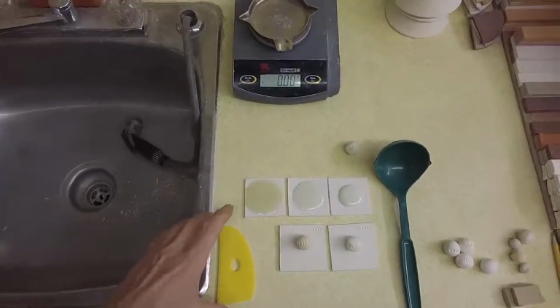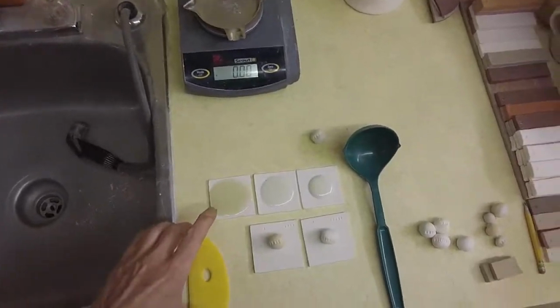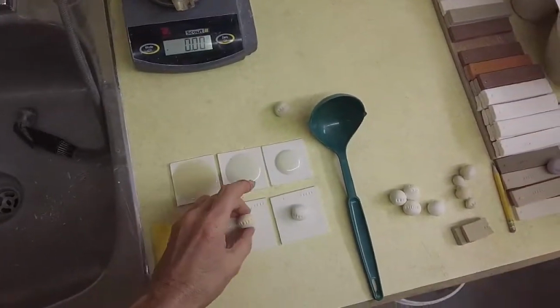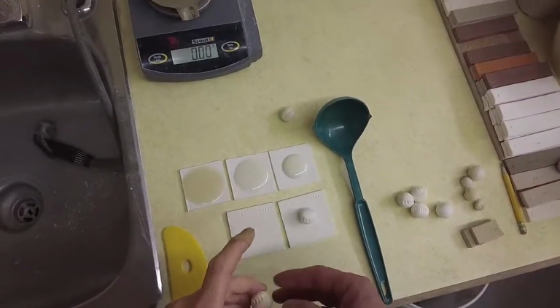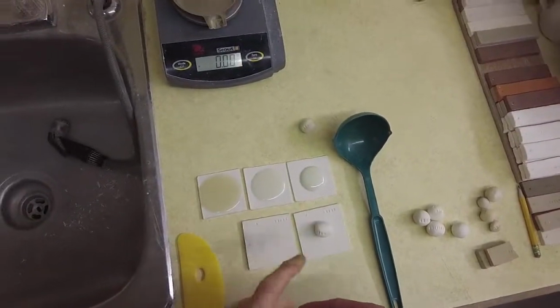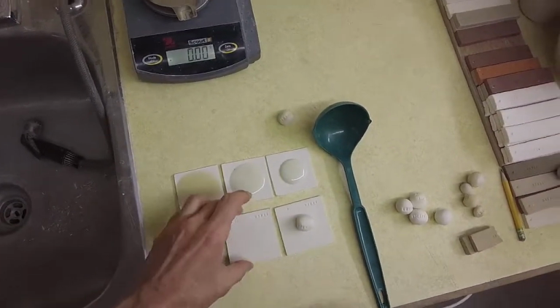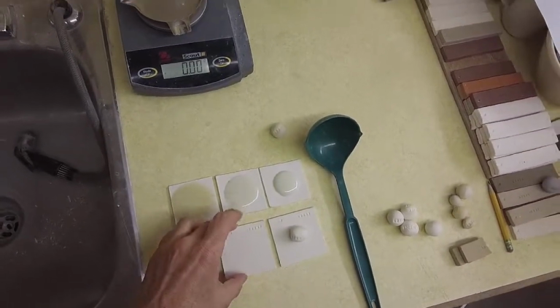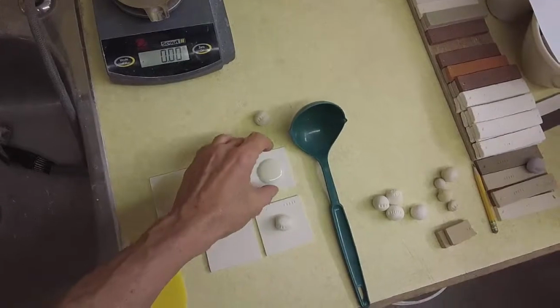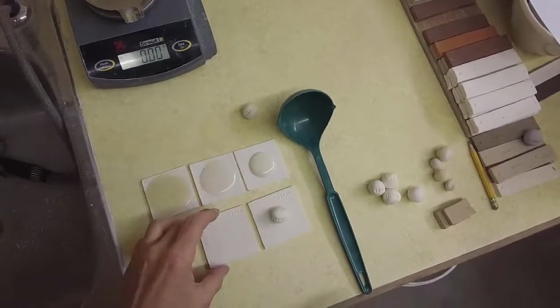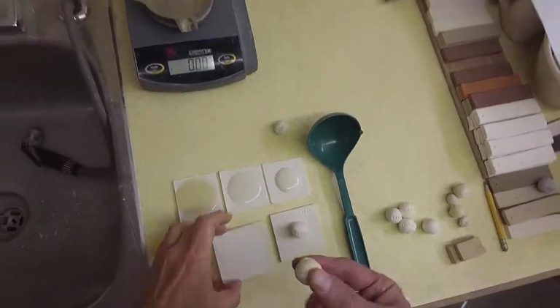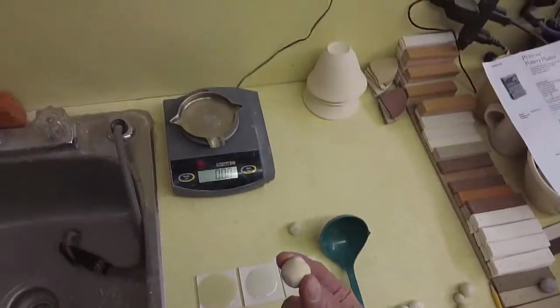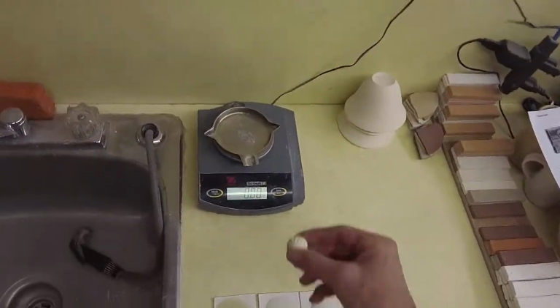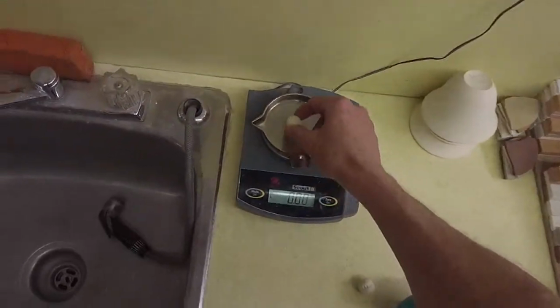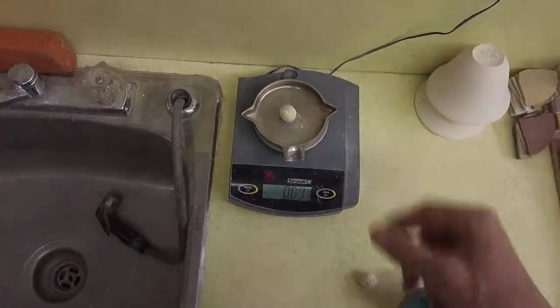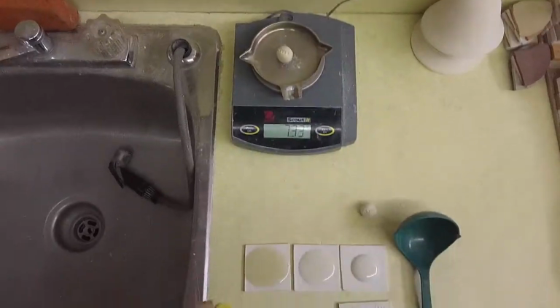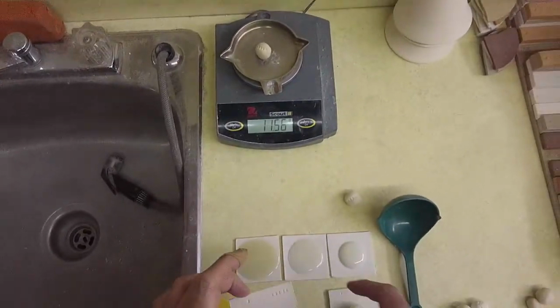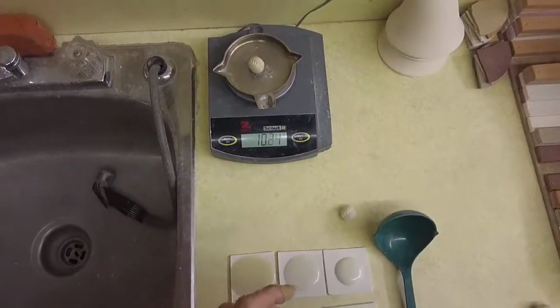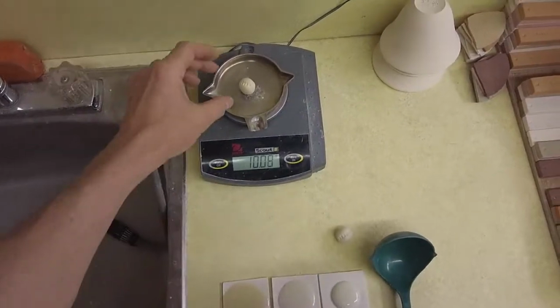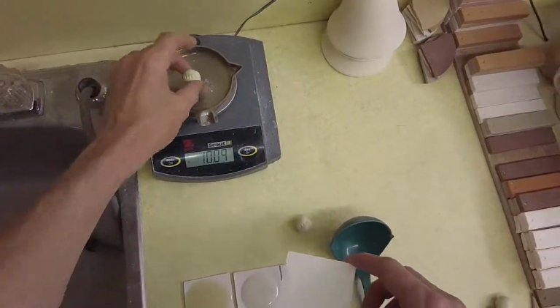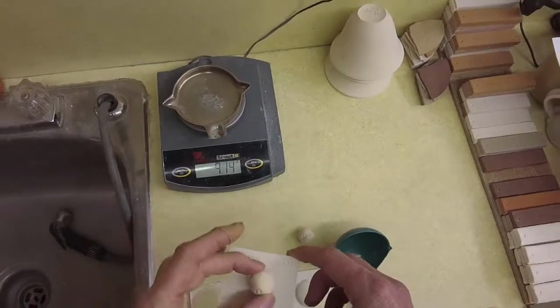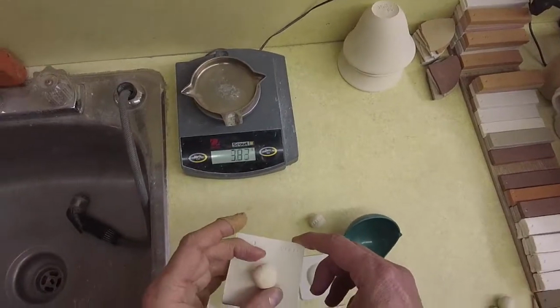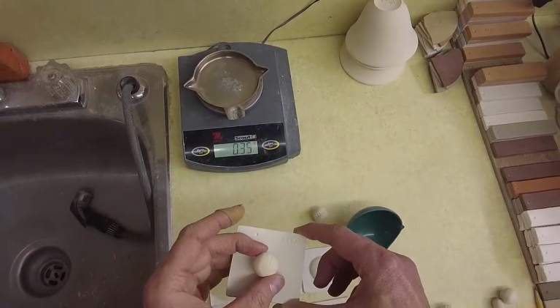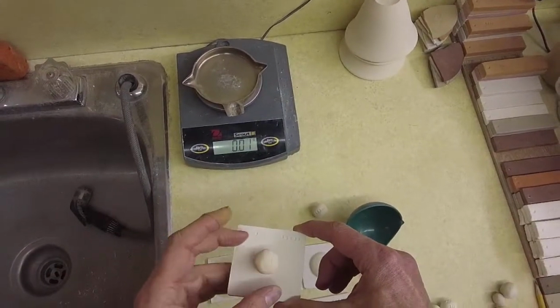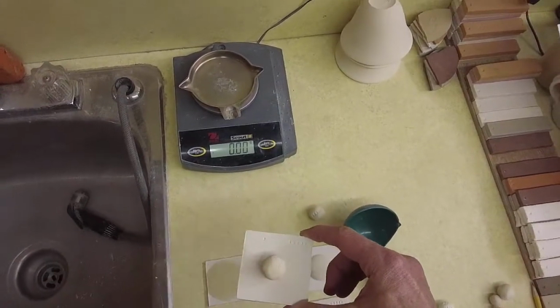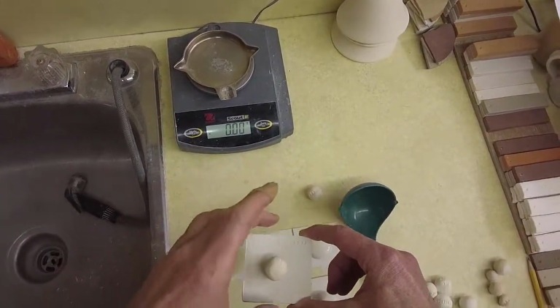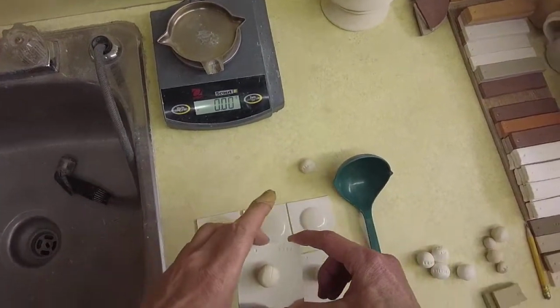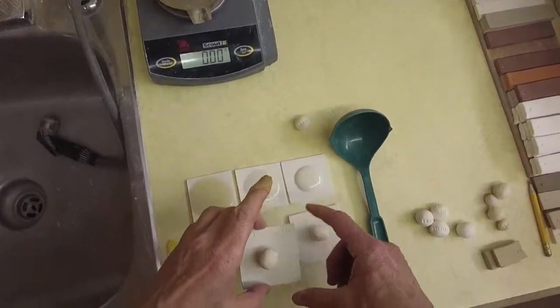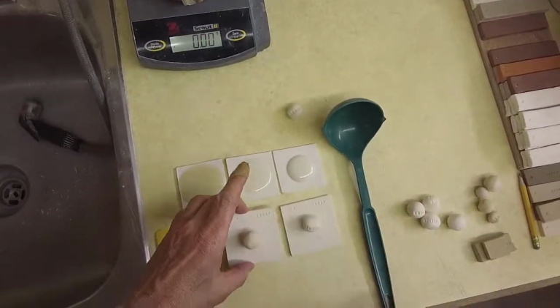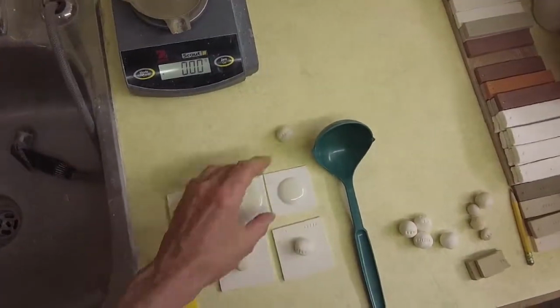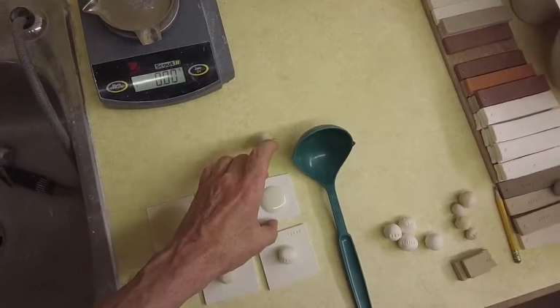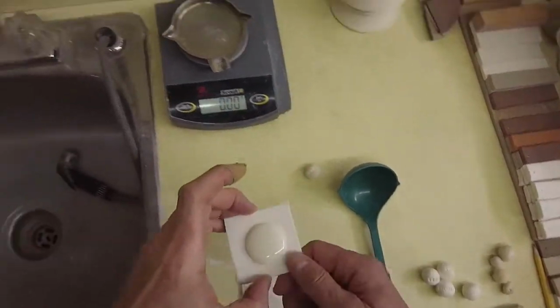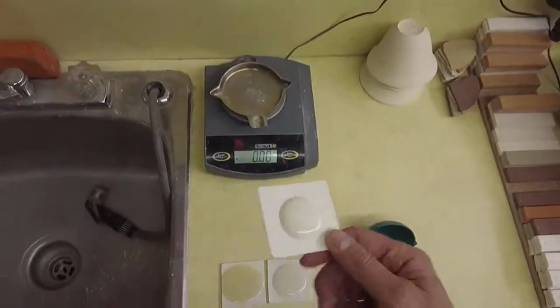I want to show you how I make these glaze fusion tests. I make these balls and they're 10 grams each, and then I put them on these tiles and fire them in the kiln. This one's going to go to cone 6, and they end up with something like this.